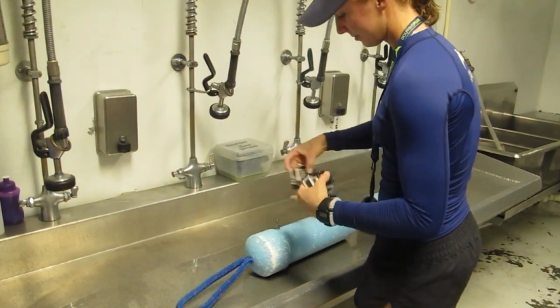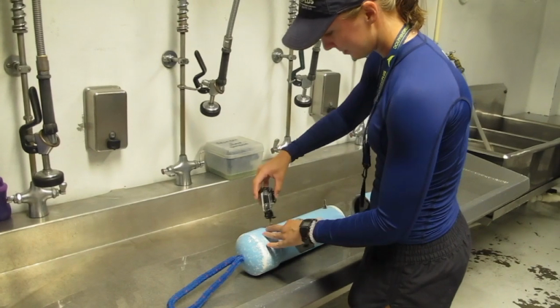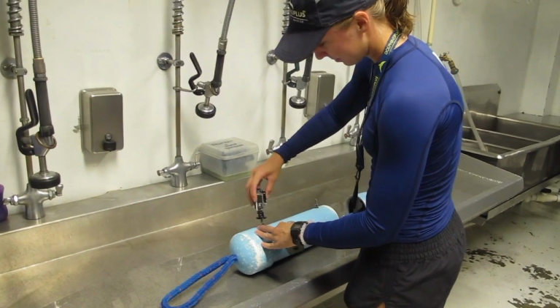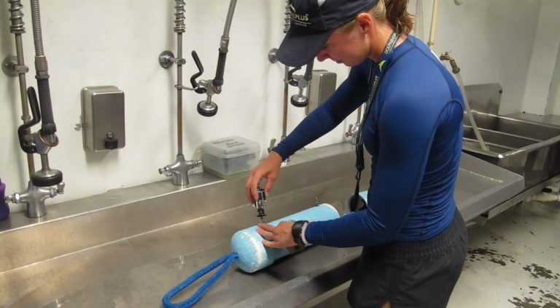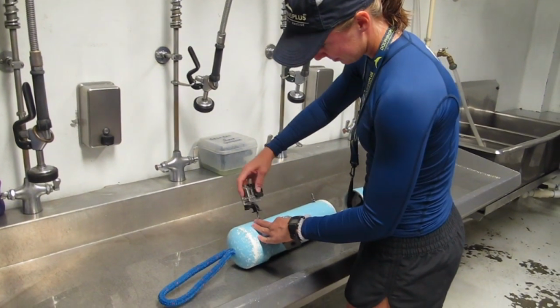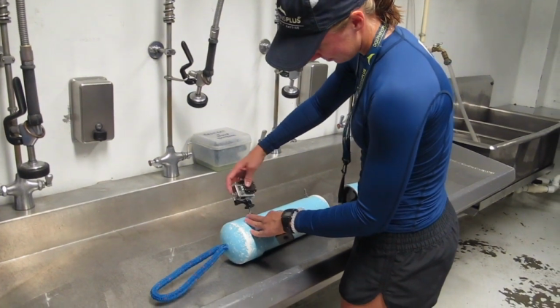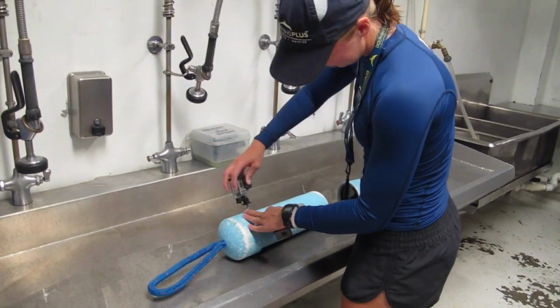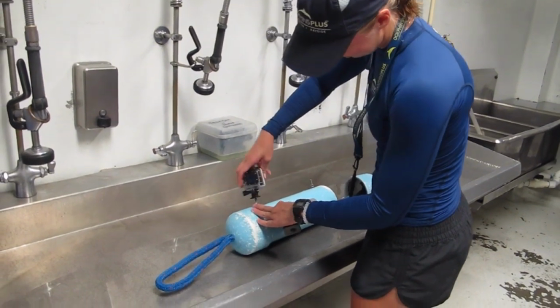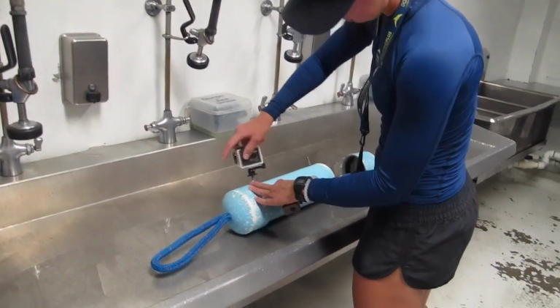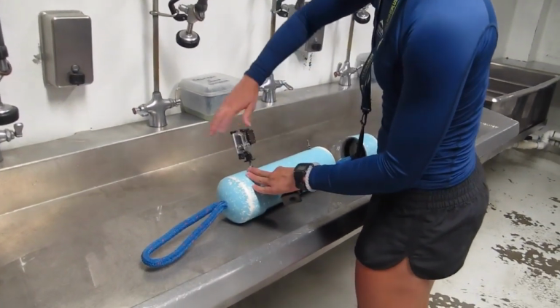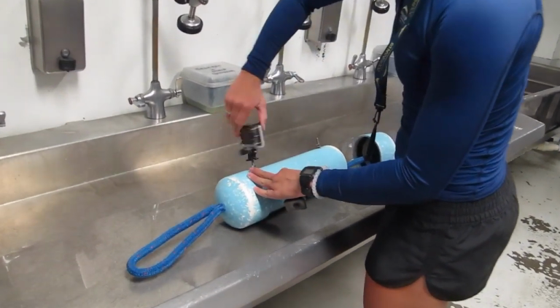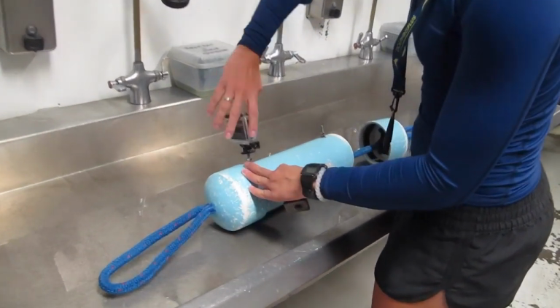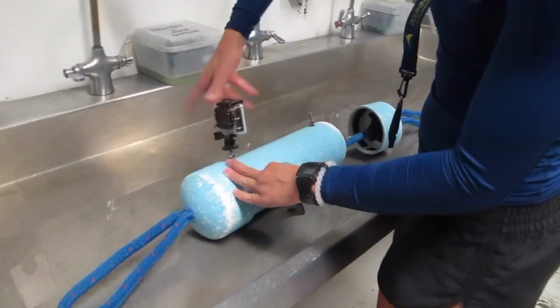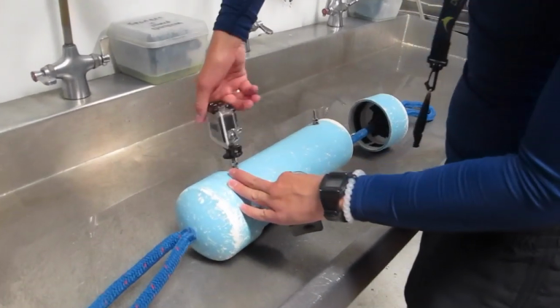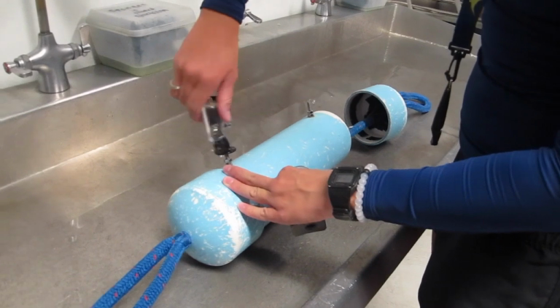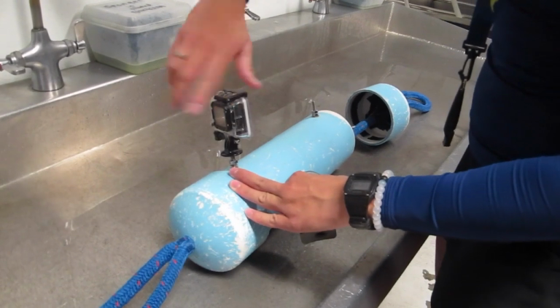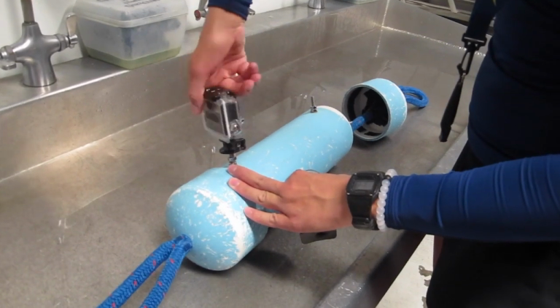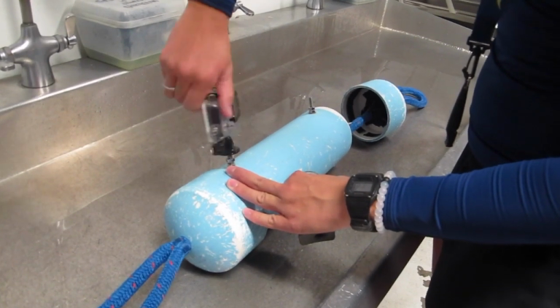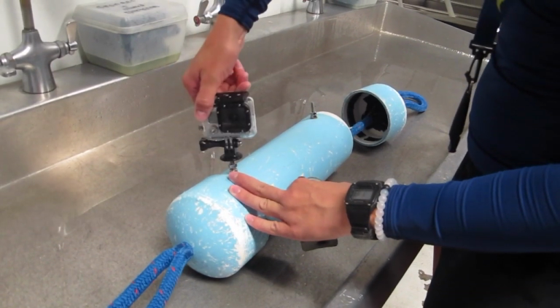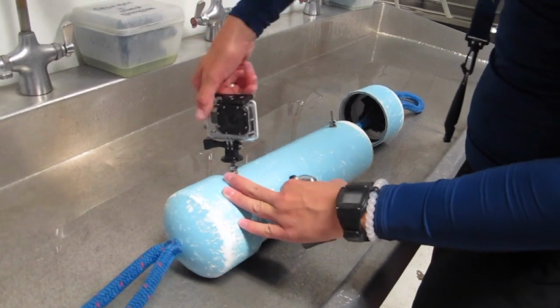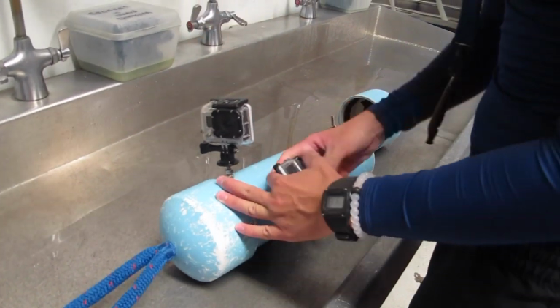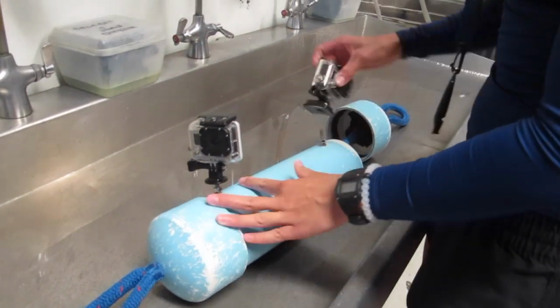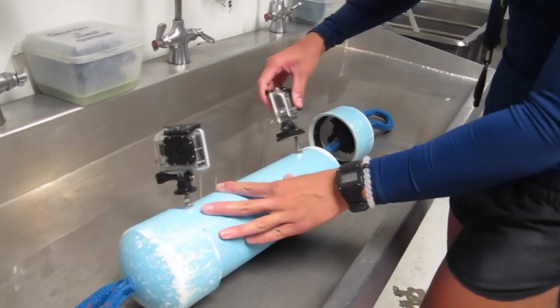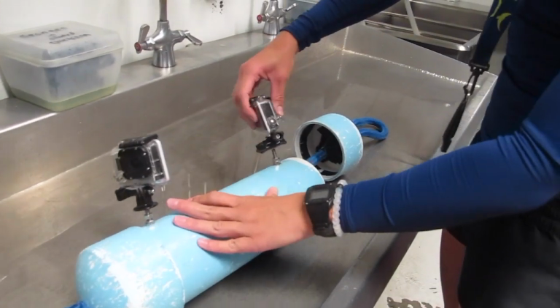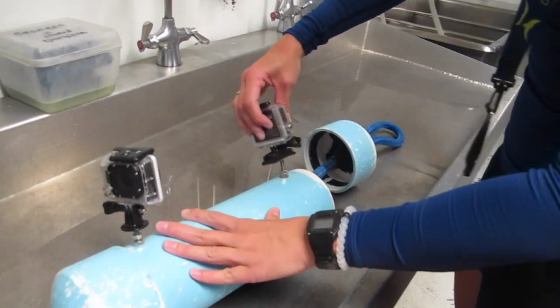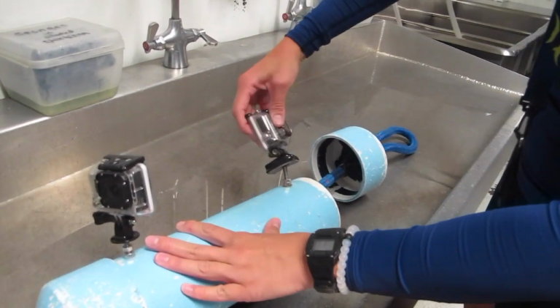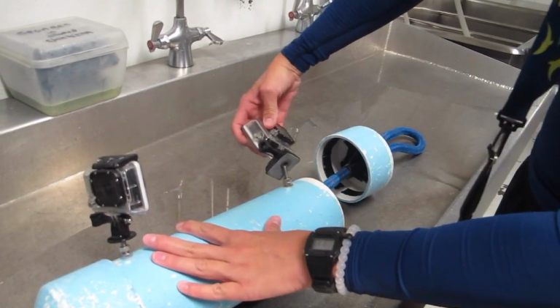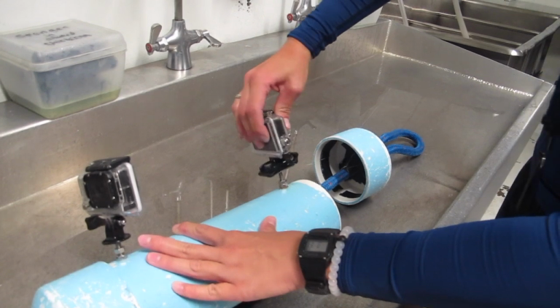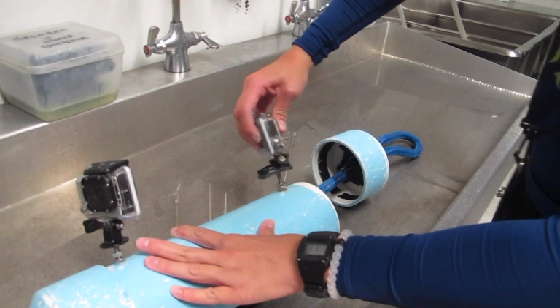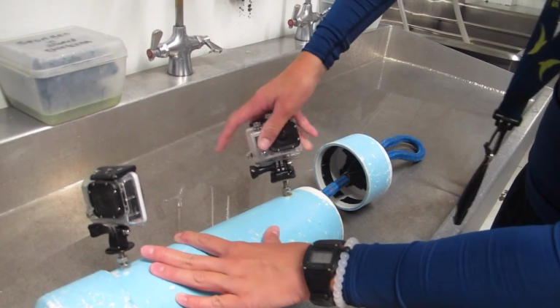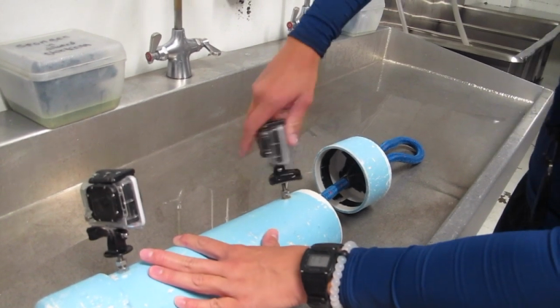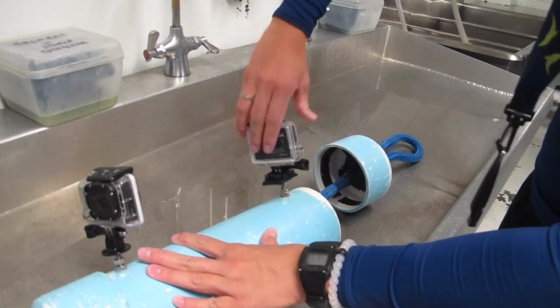They used an apparatus nicknamed the tug of feeder, a hollow canister with ropes extending from either side. A GoPro is attached to the device to aid in identifying the animals and analyzing their behavior when the apparatus was taken under the water.